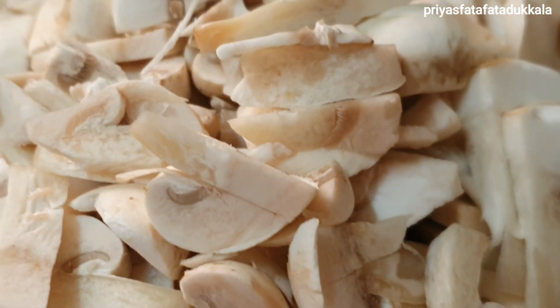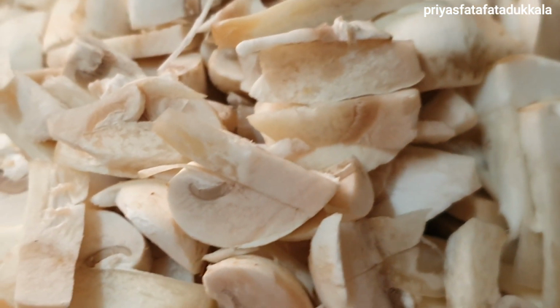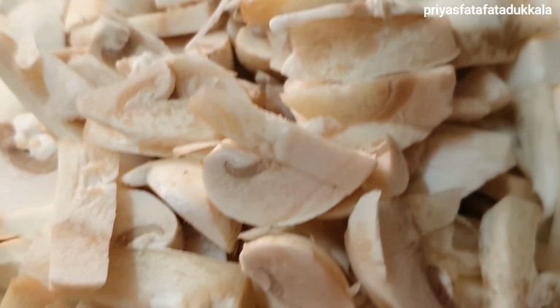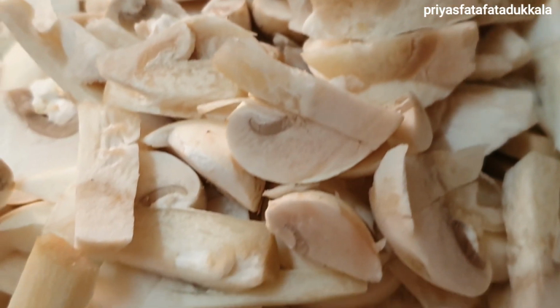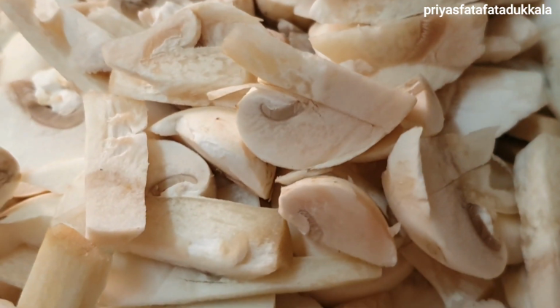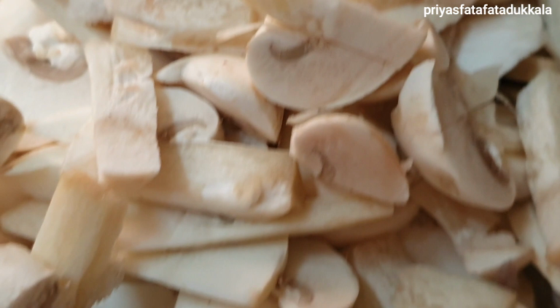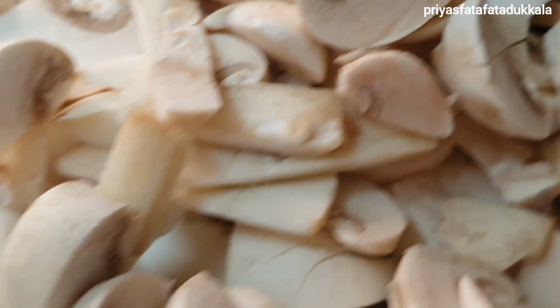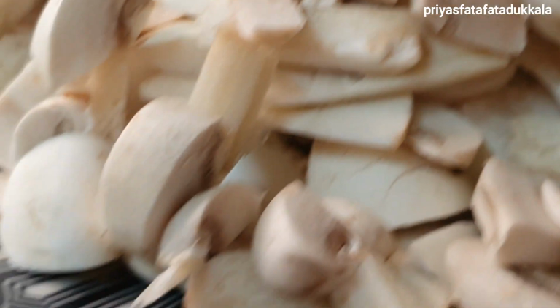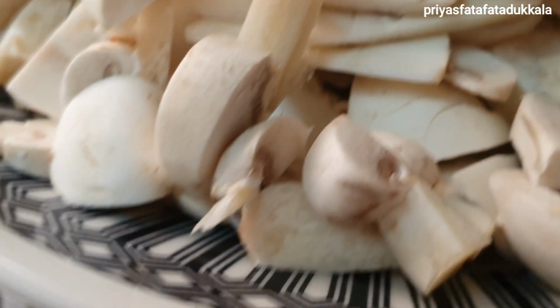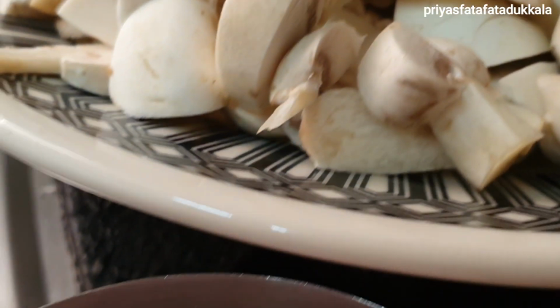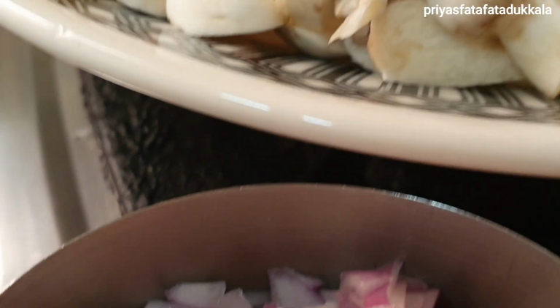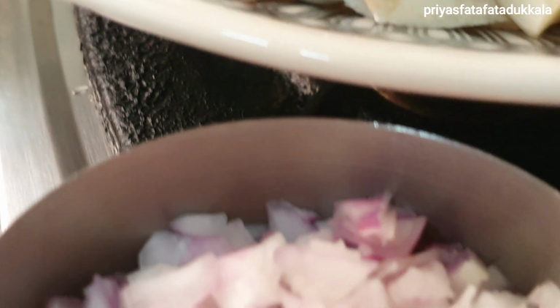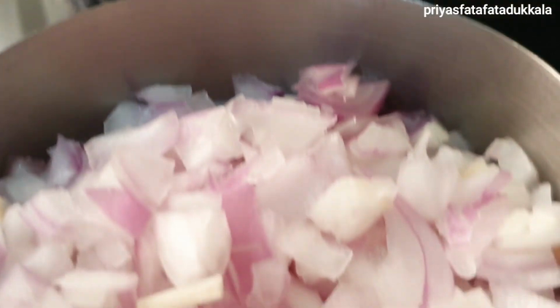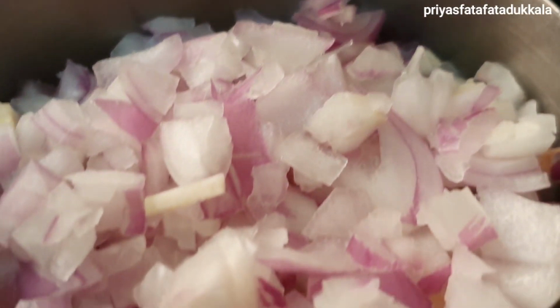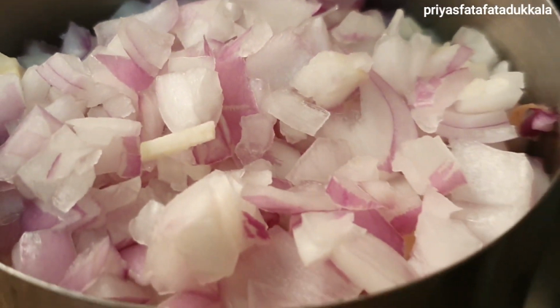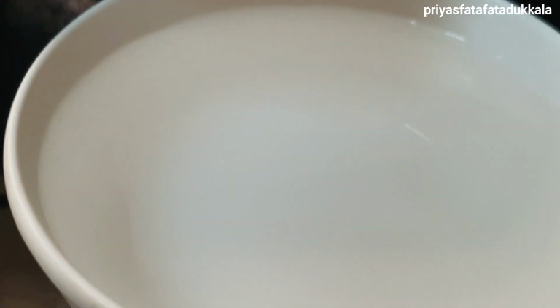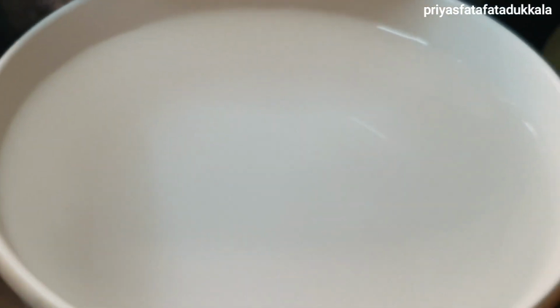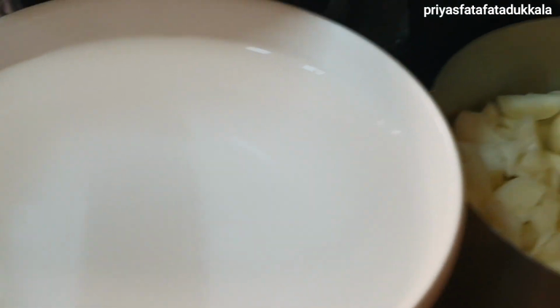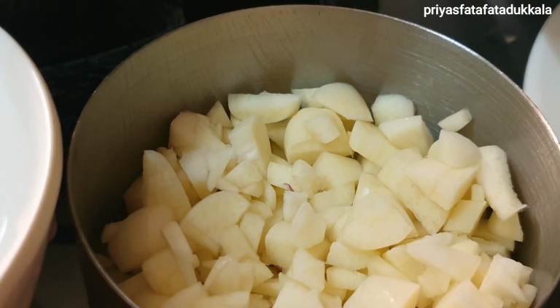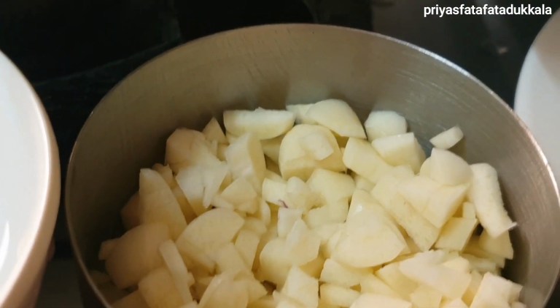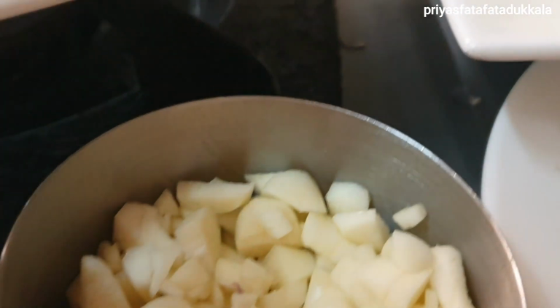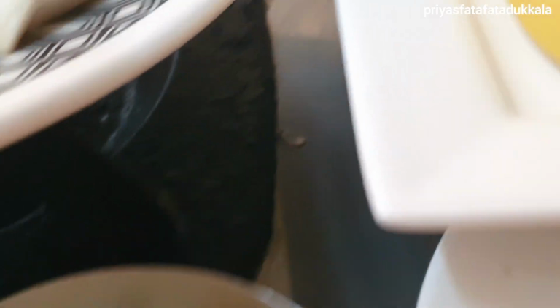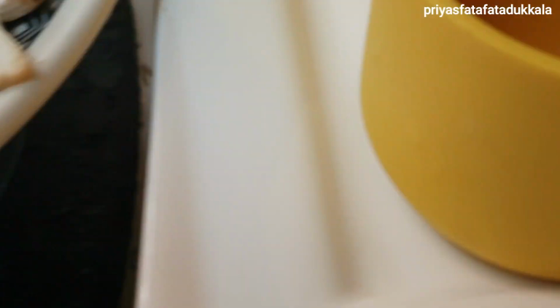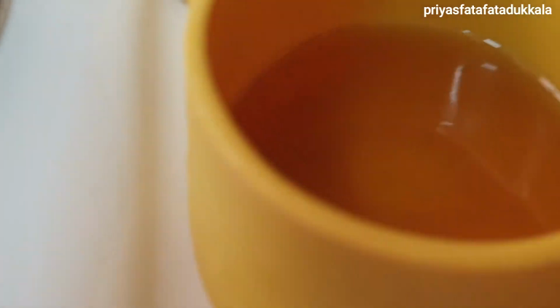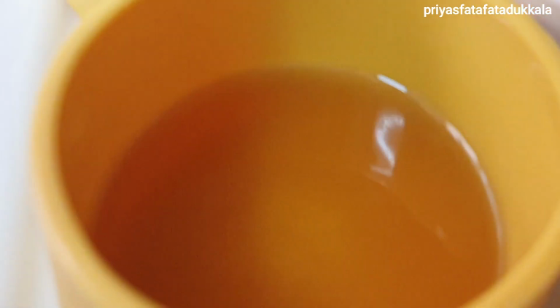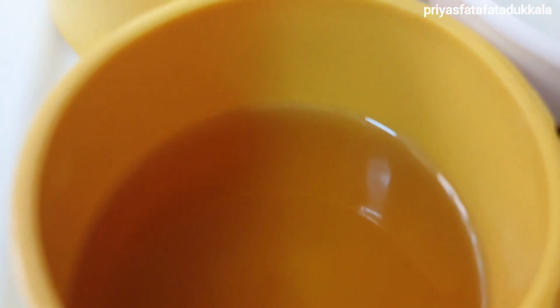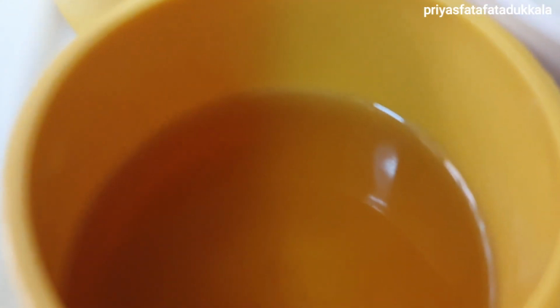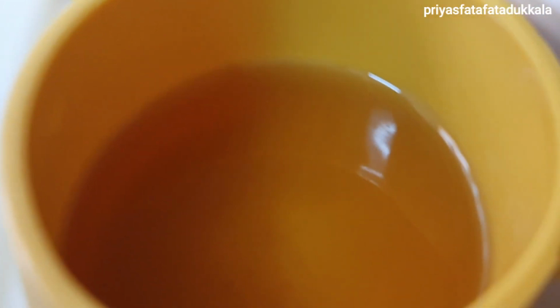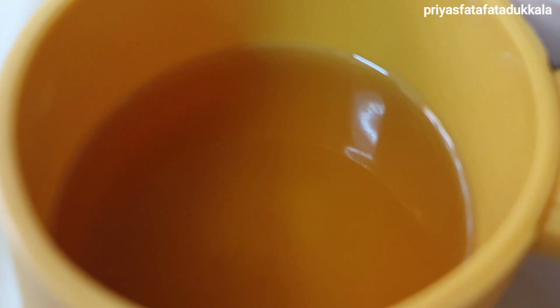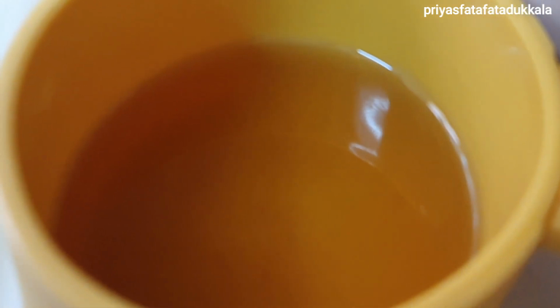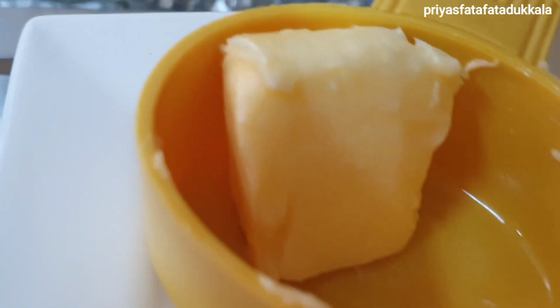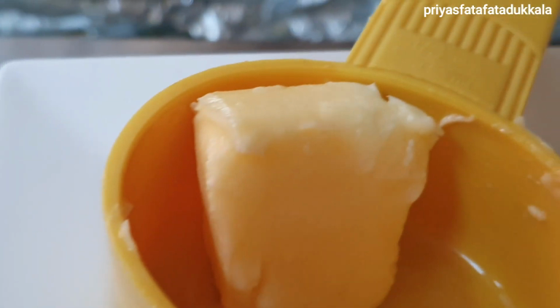Button mushrooms 500 grams, onions 200 grams, water as needed, garlic 100 grams, organic apple cider vinegar 5 ml, unsalted butter 25 grams.